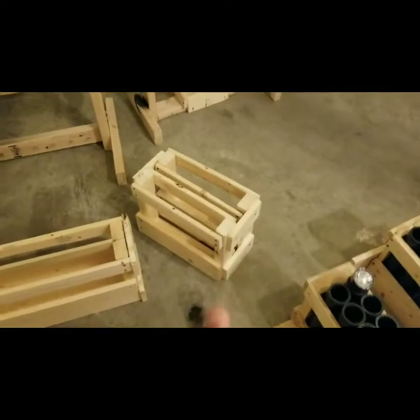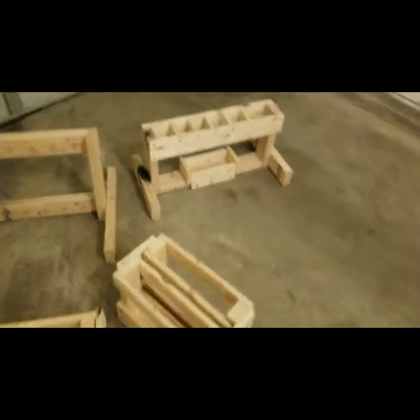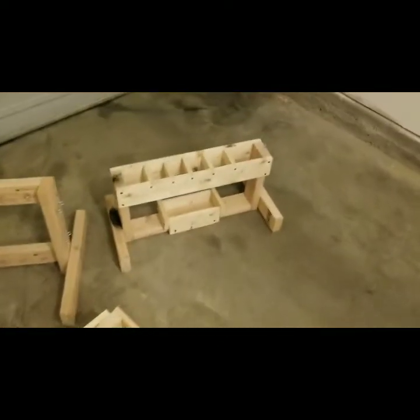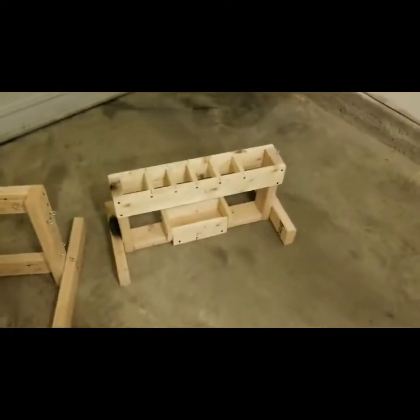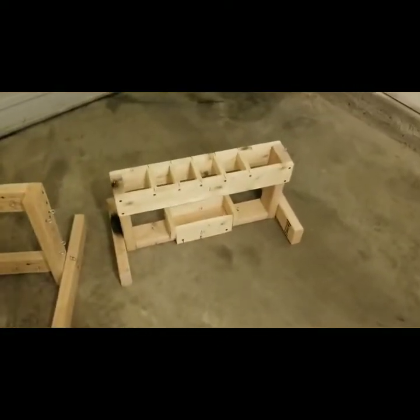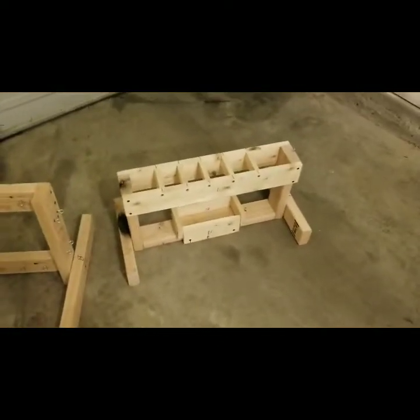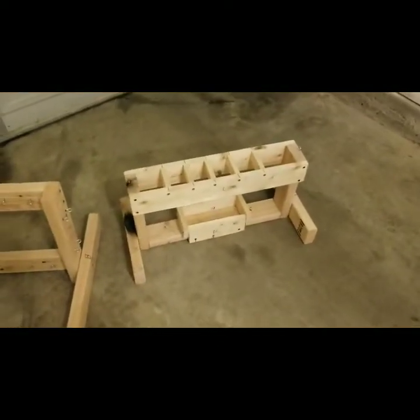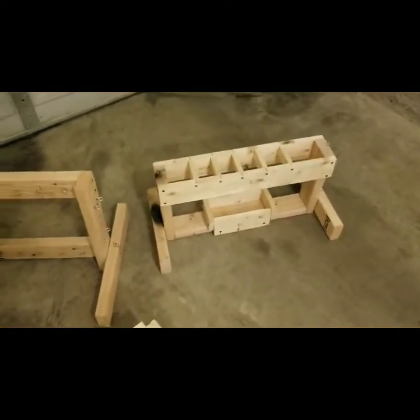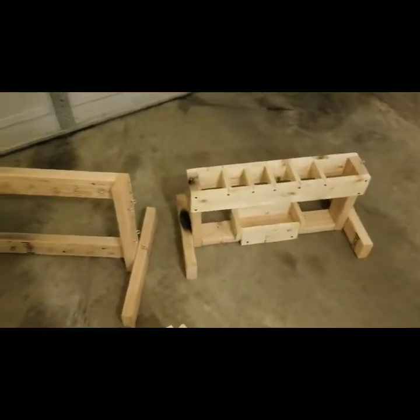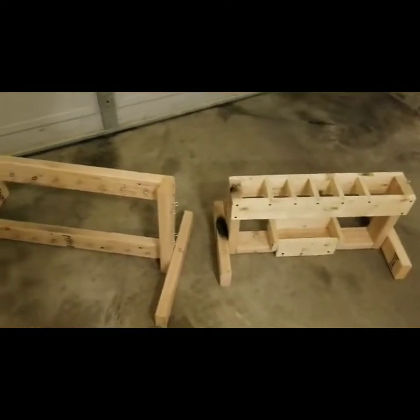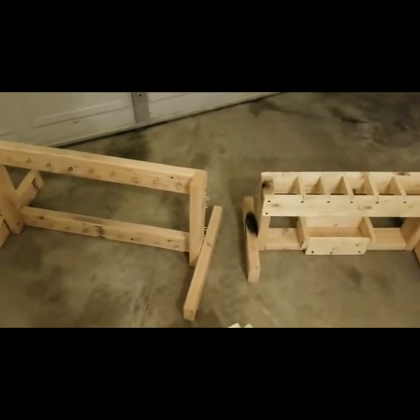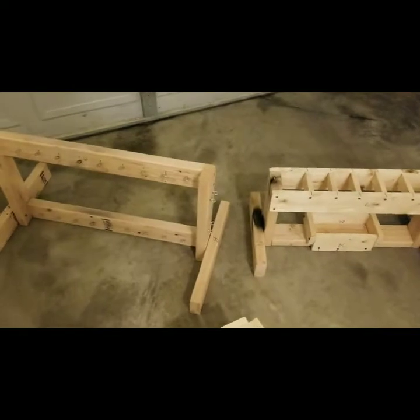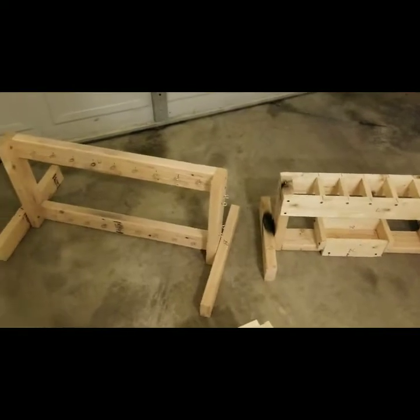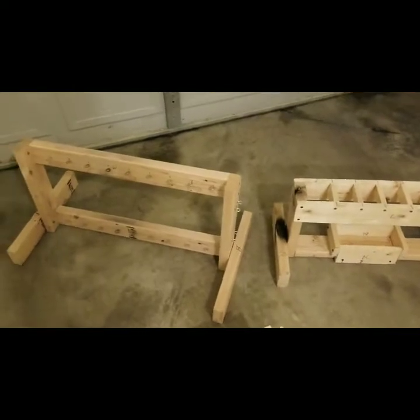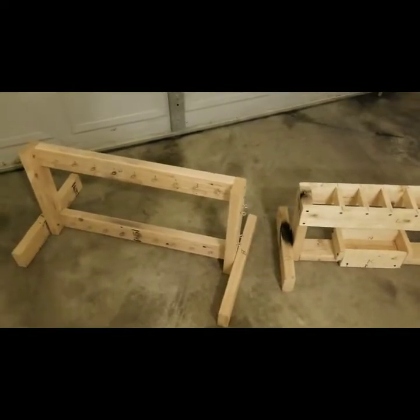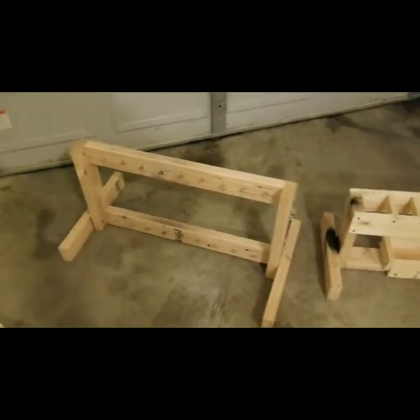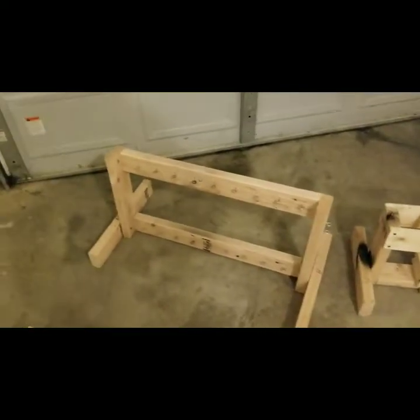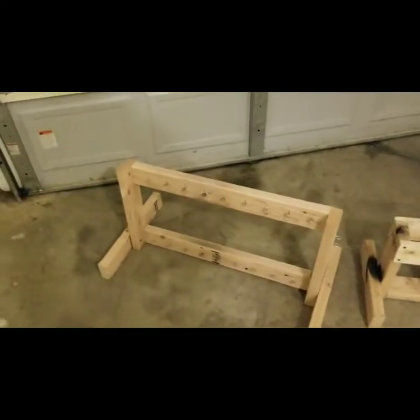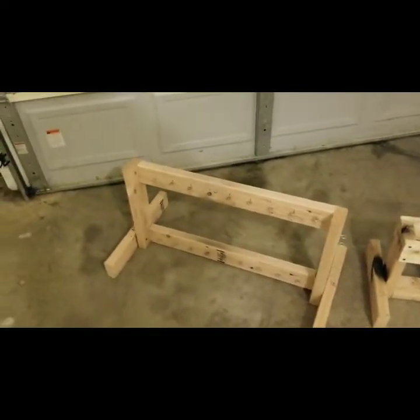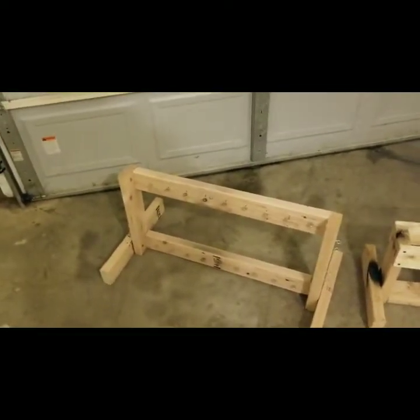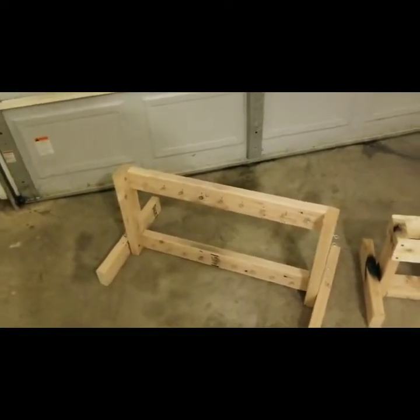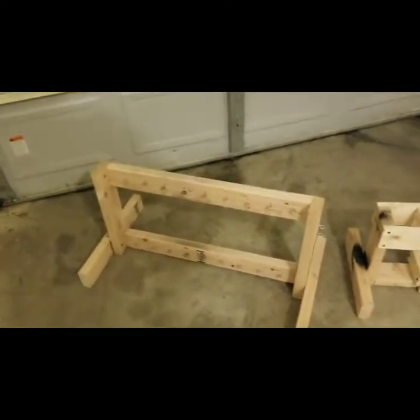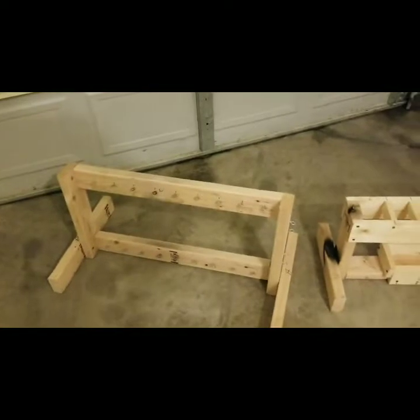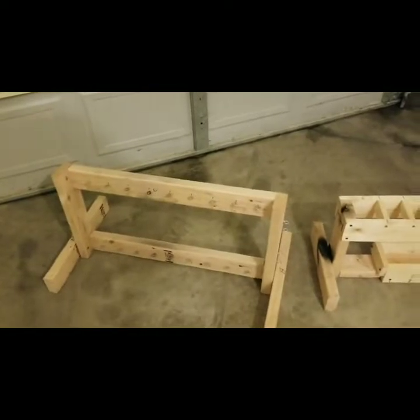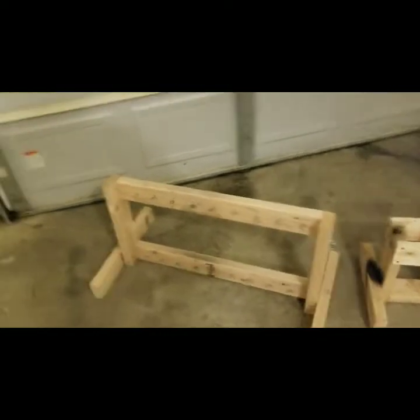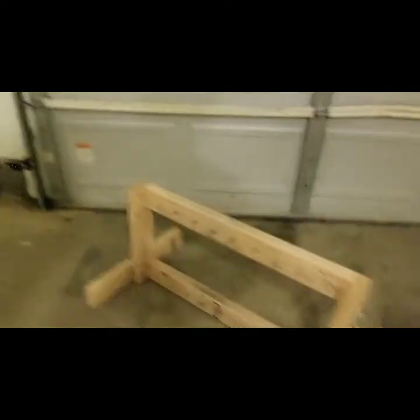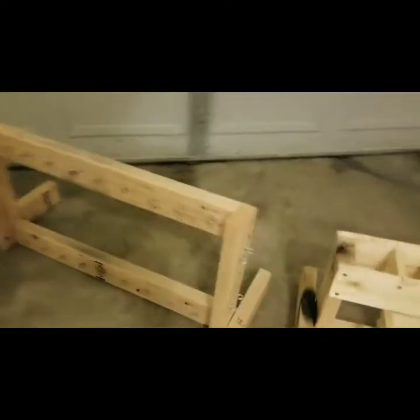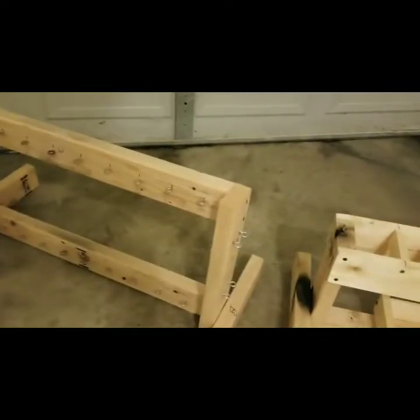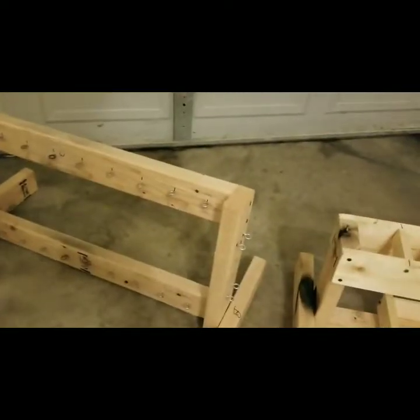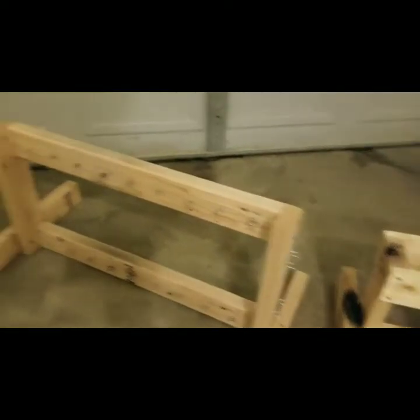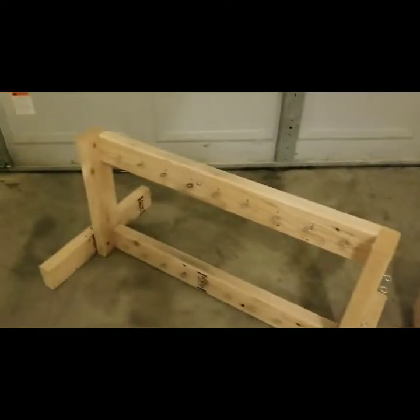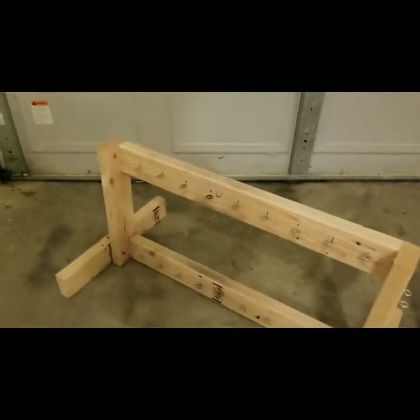Back here I have my roman candle rack that I made for my shows, and also a rocket rack that I made — put the hooks in it and everything, with hooks on the side for the little ones and the big rockets go in the front.